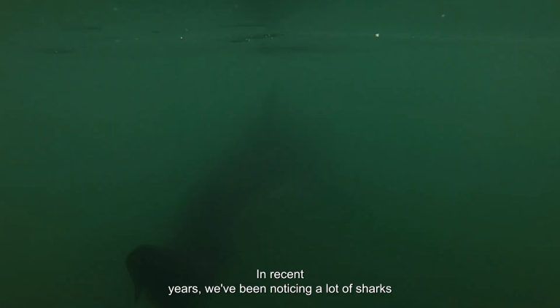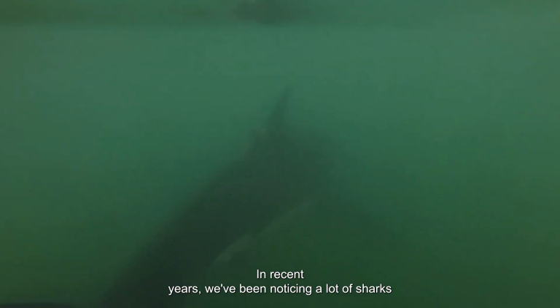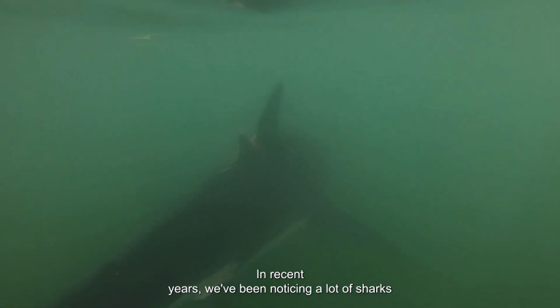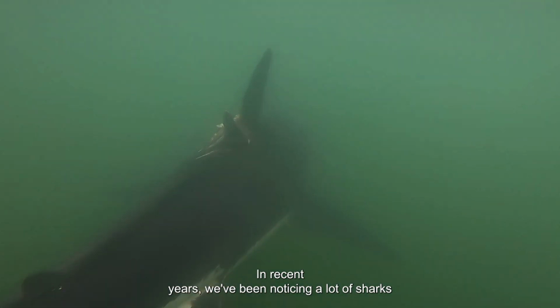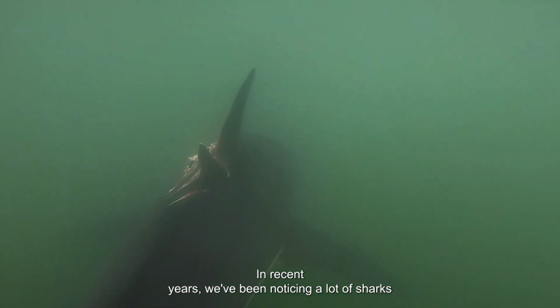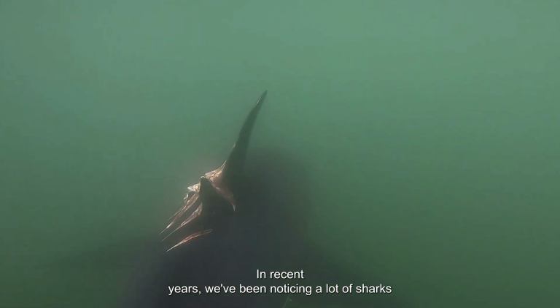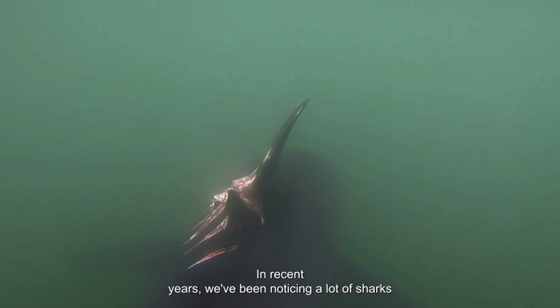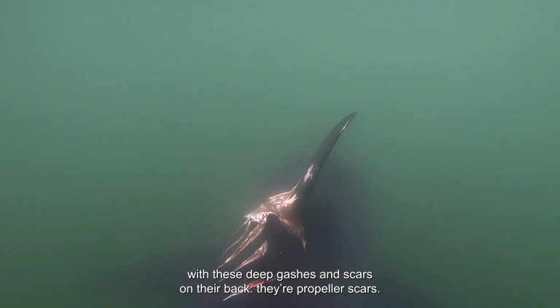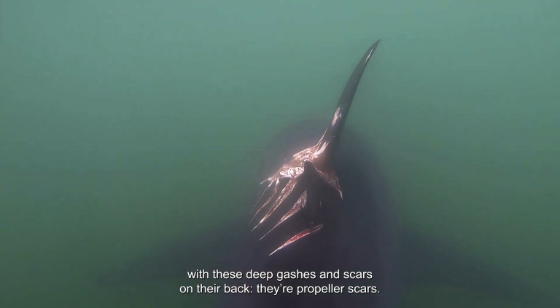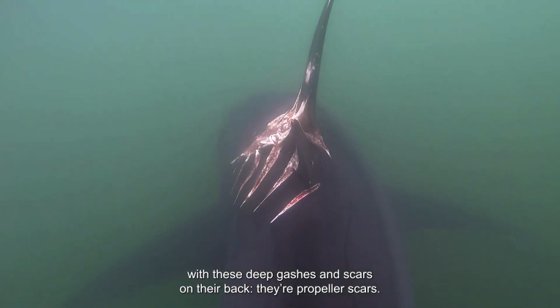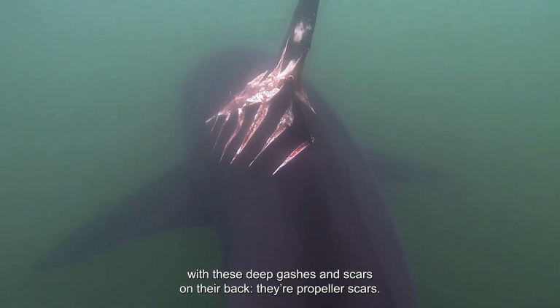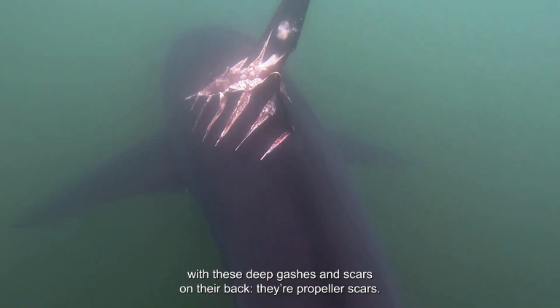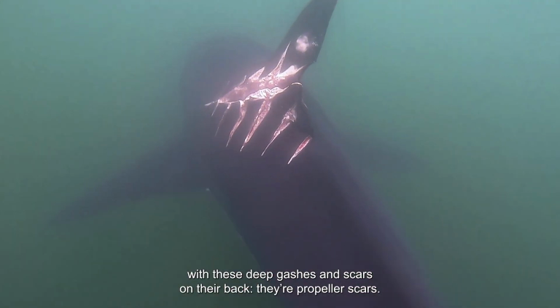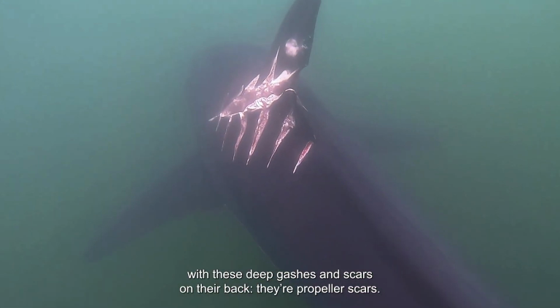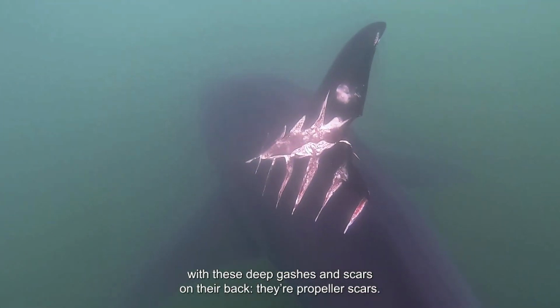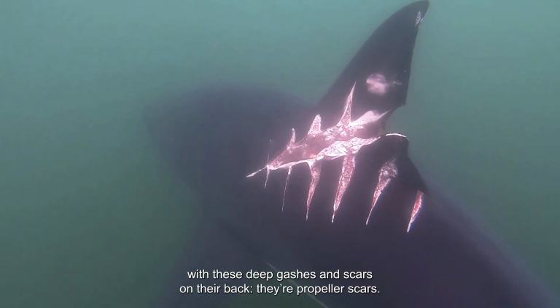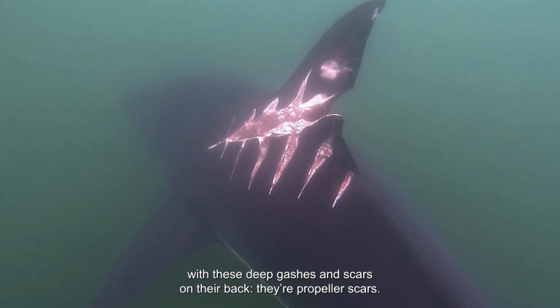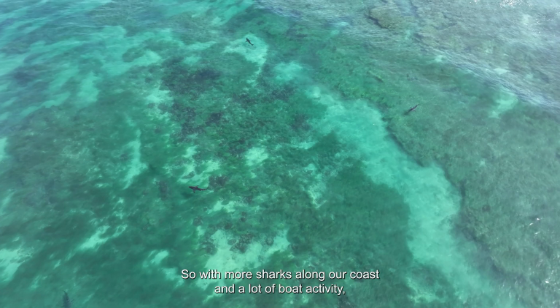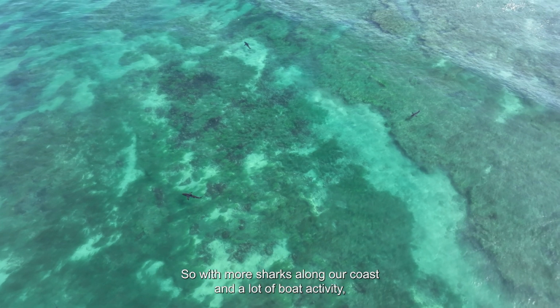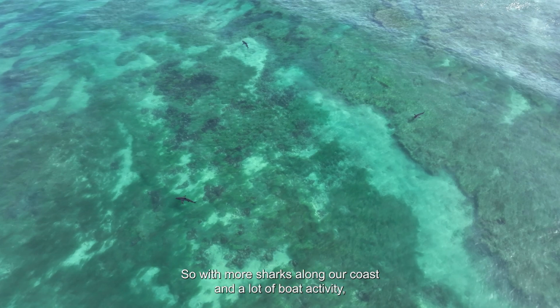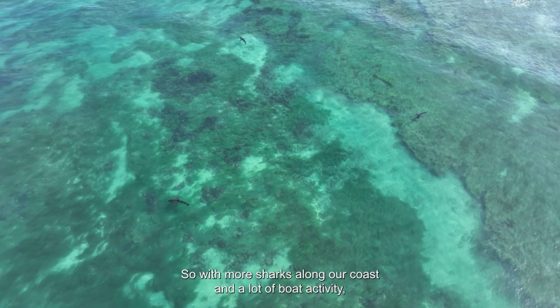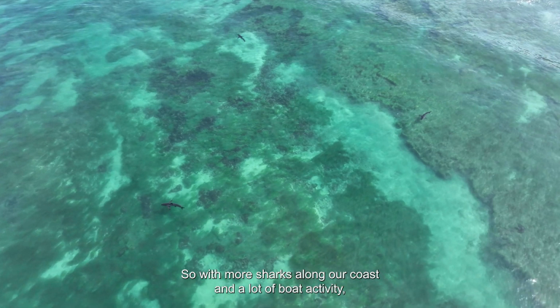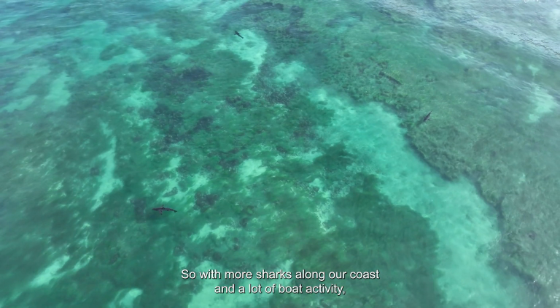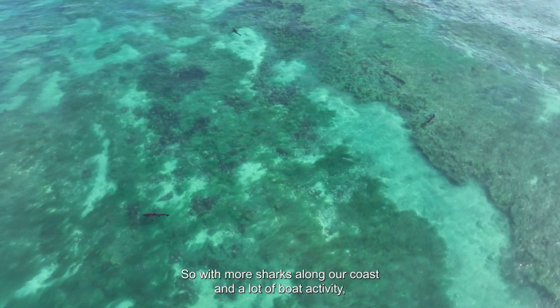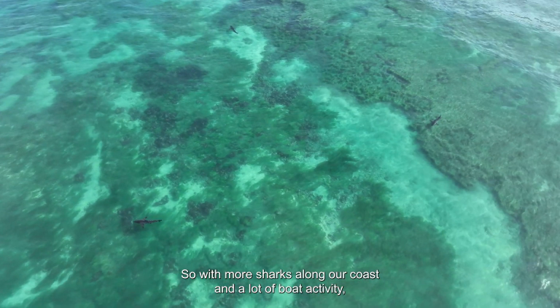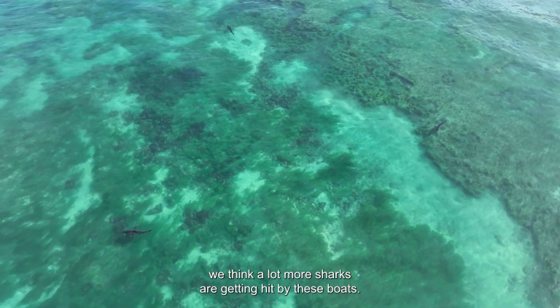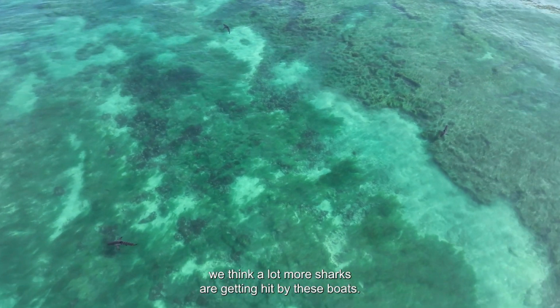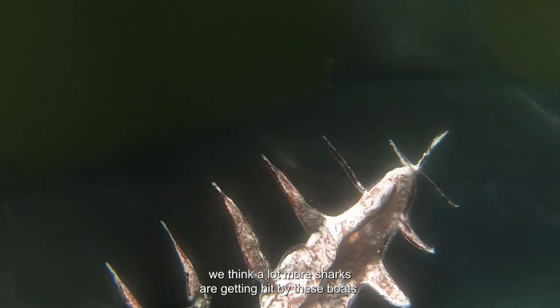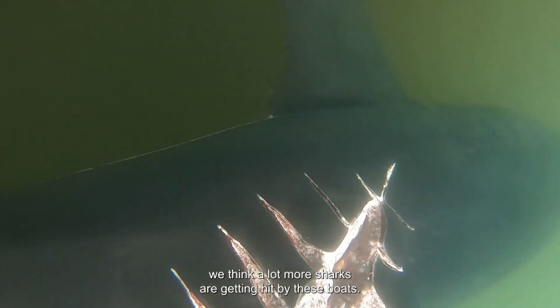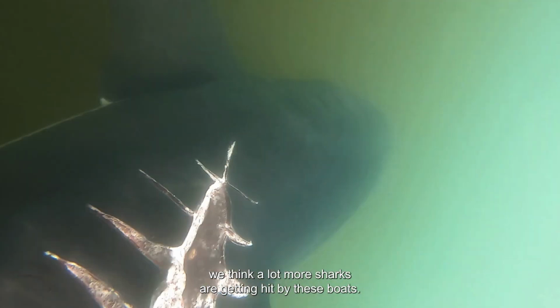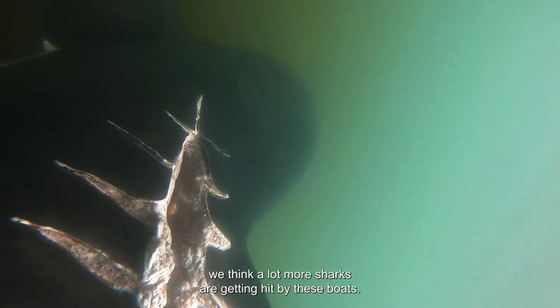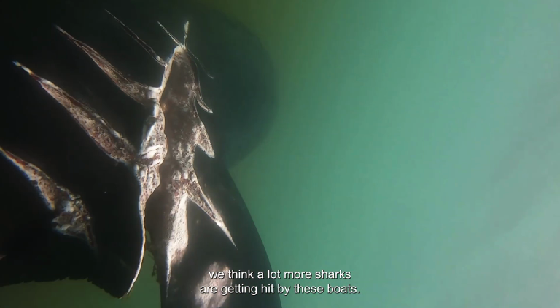In recent years, we've been noticing a lot of sharks with these deep gashes and scars on their backs. They're propeller scars. So with more sharks along our coast and a lot of boat activity, we think a lot more sharks are getting hit by these boats.